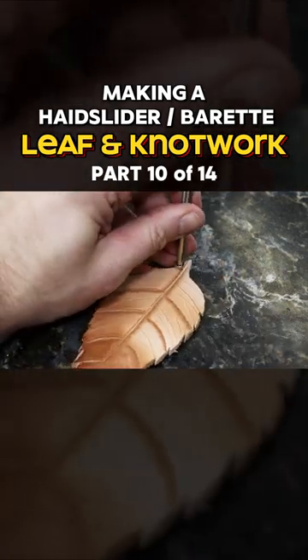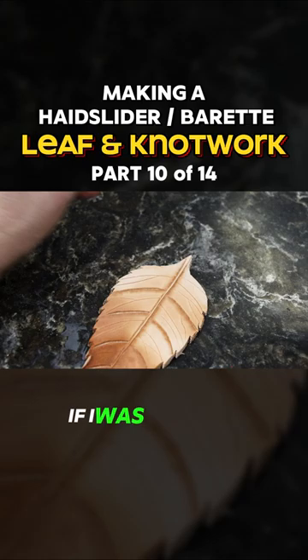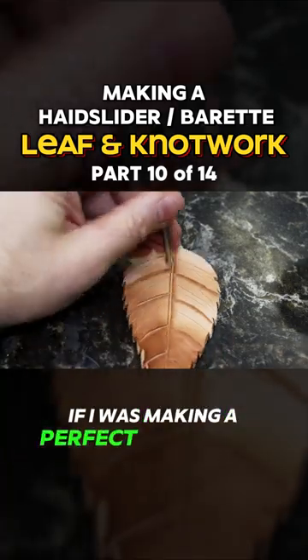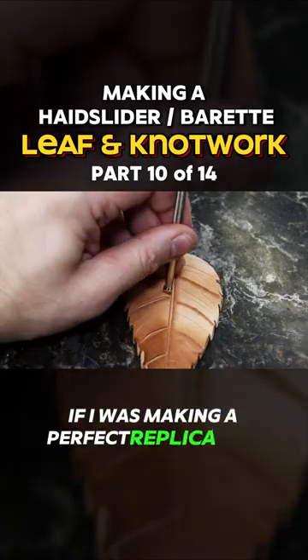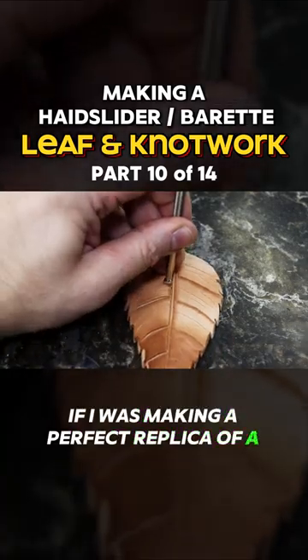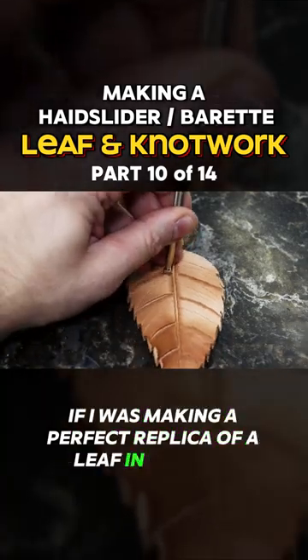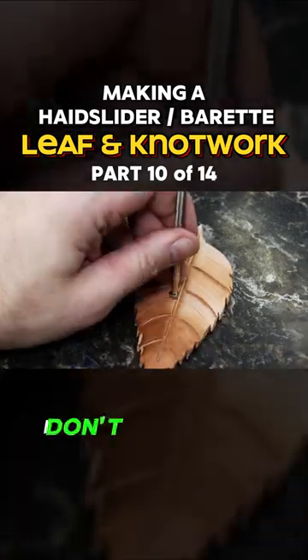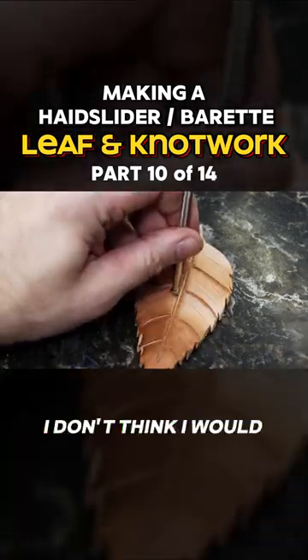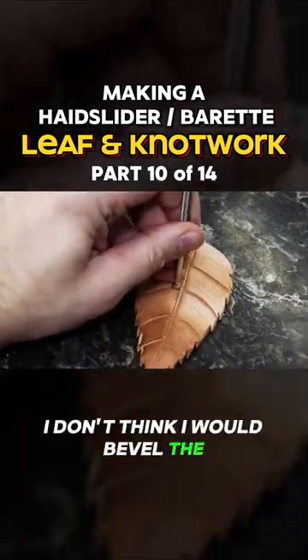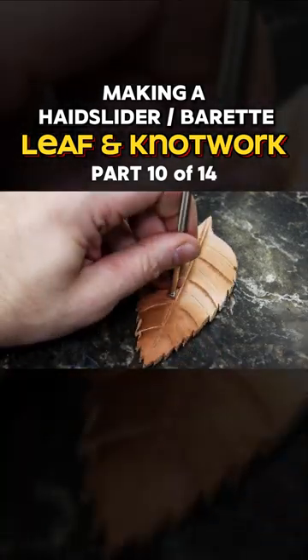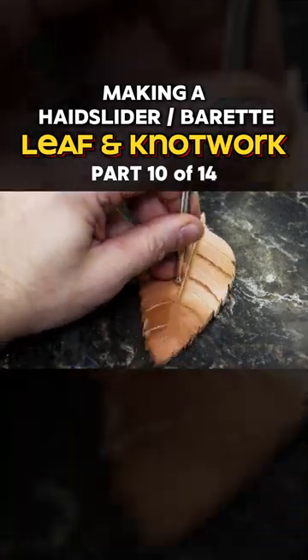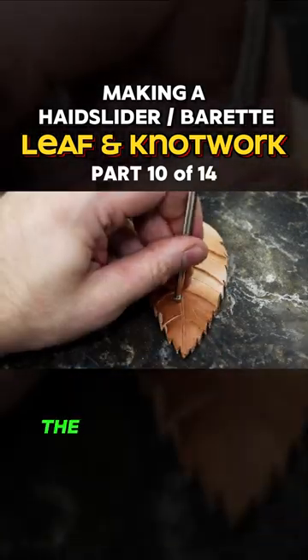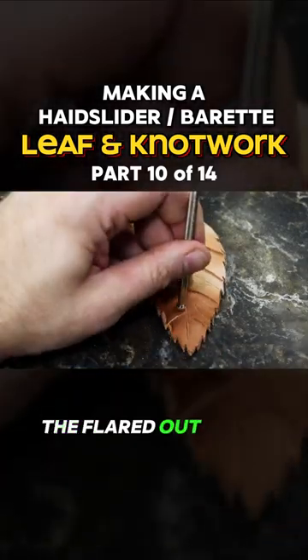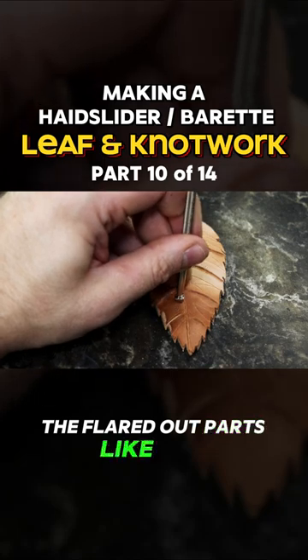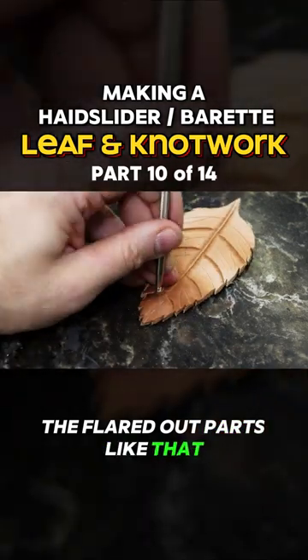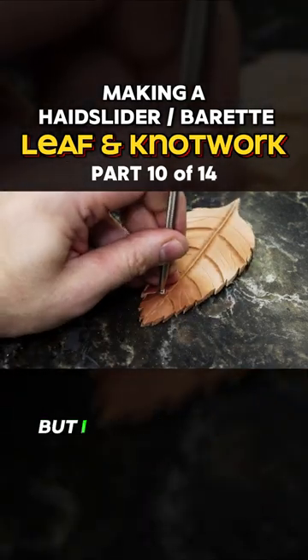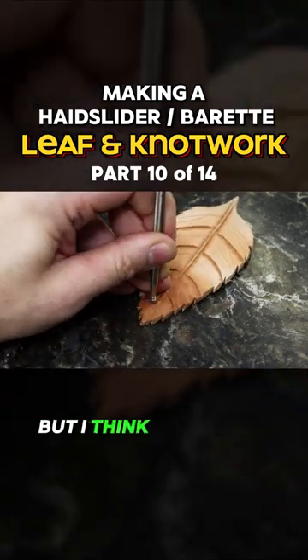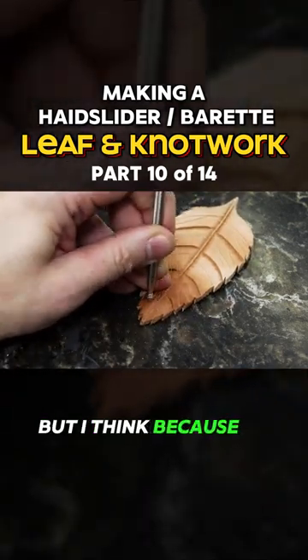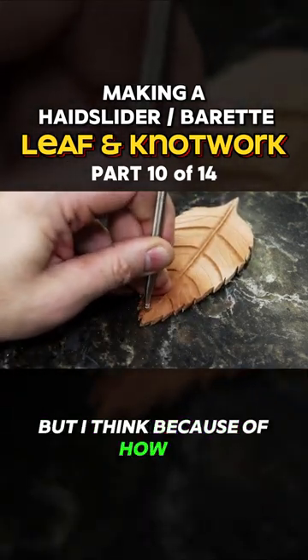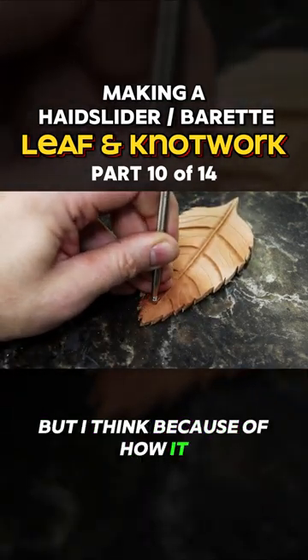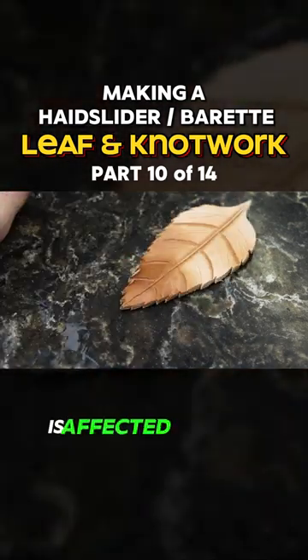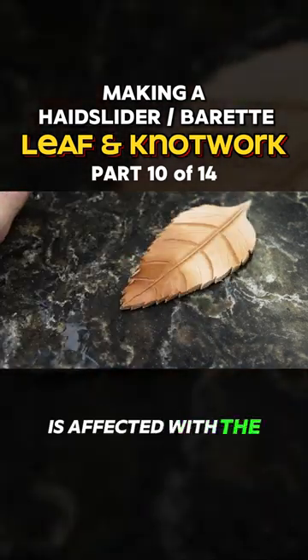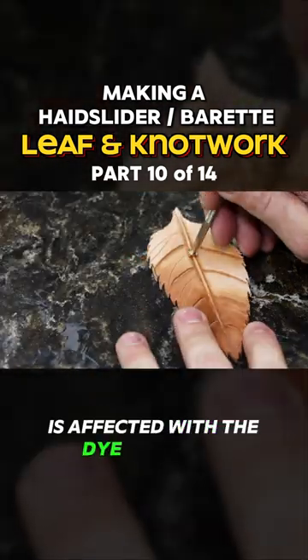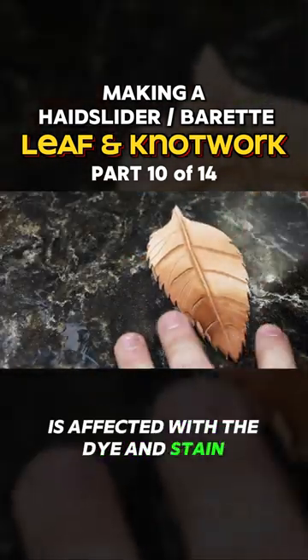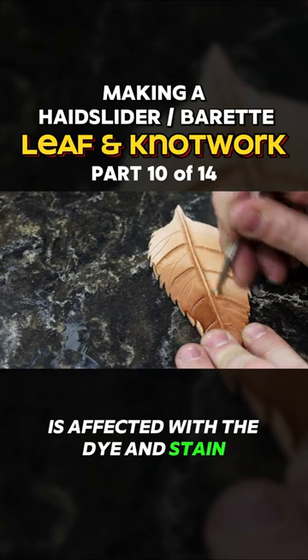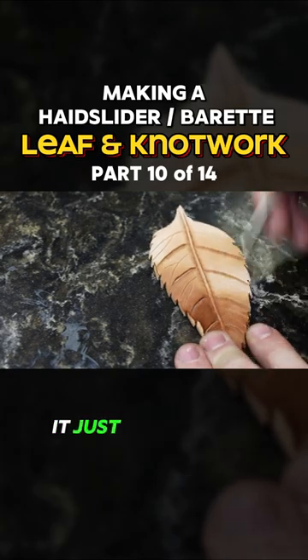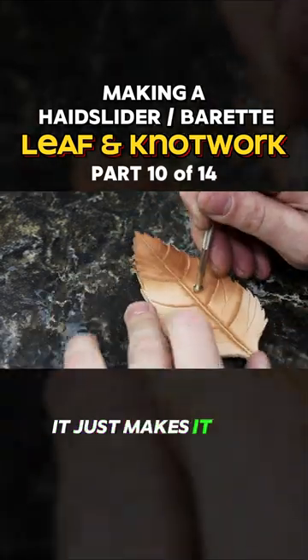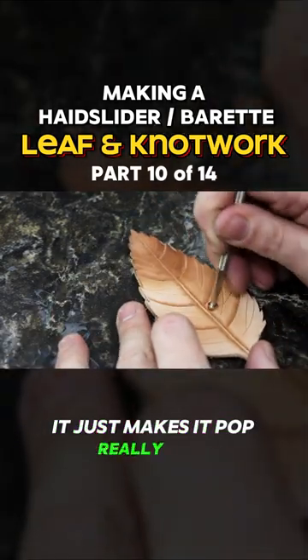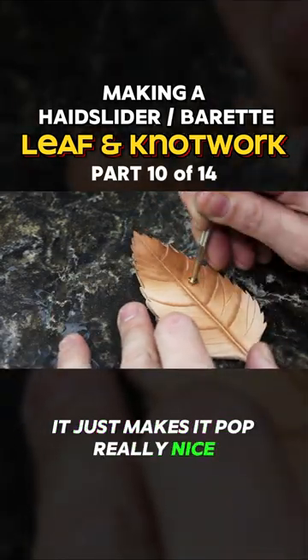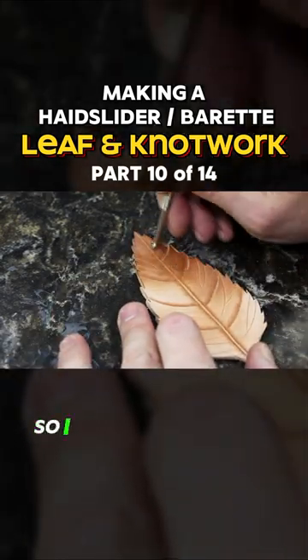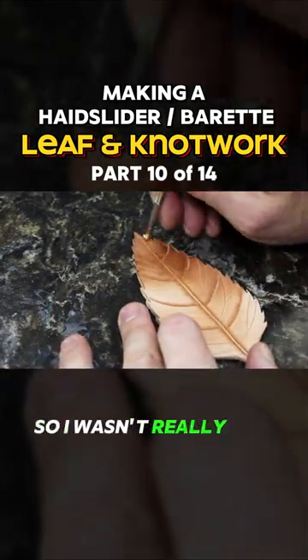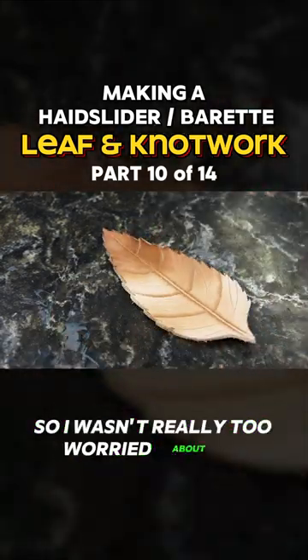If I was making a perfect replica of a leaf in leather, I don't think I would bevel the flared out parts like that. But I think because of how it is affected with the dye and stain, it just makes it pop really nice, so I wasn't really too worried about it.